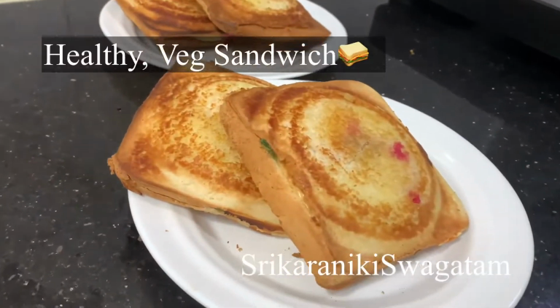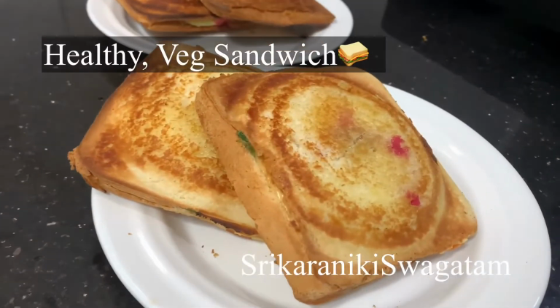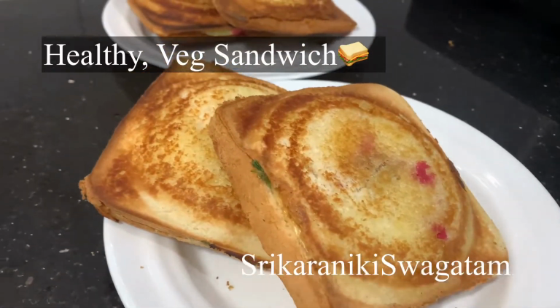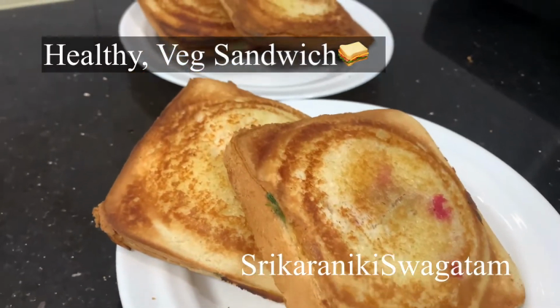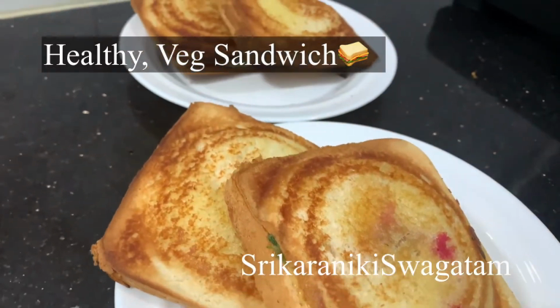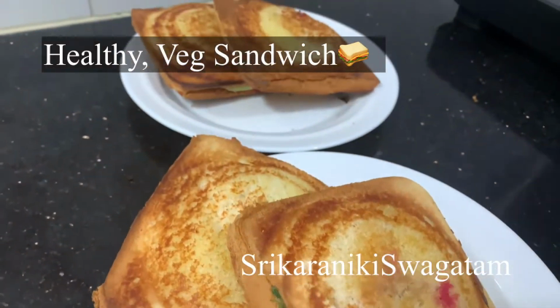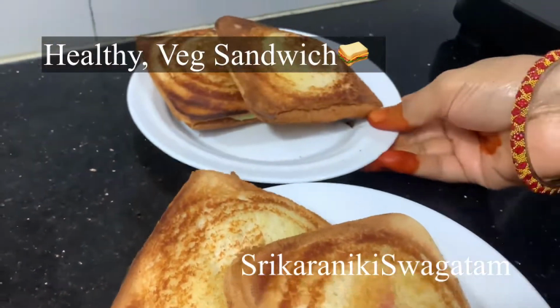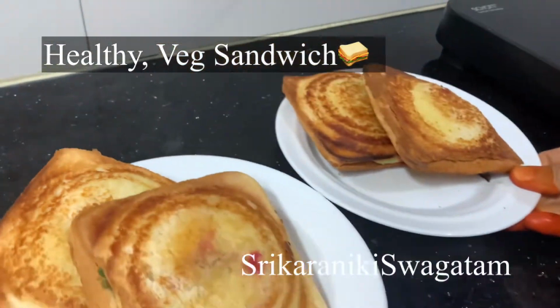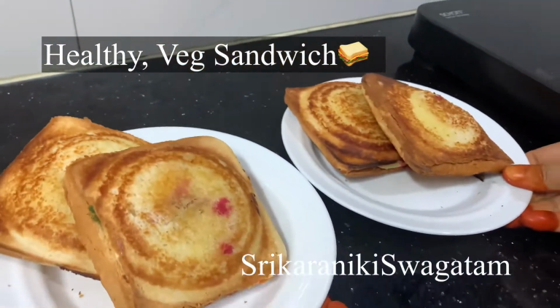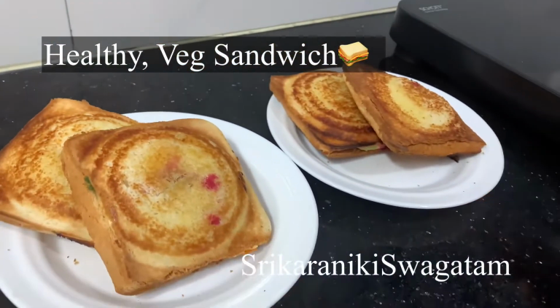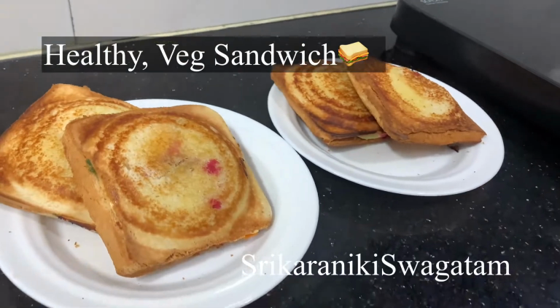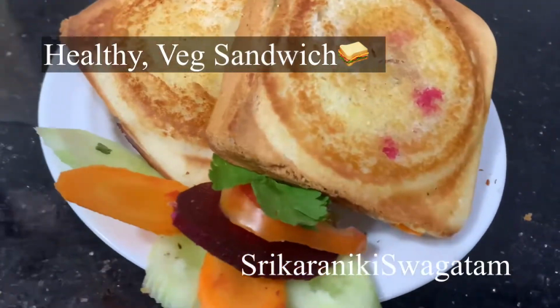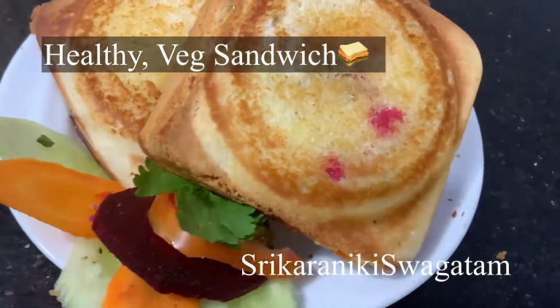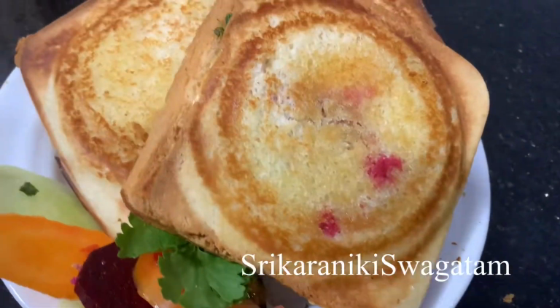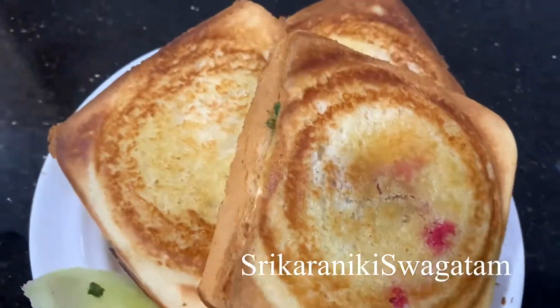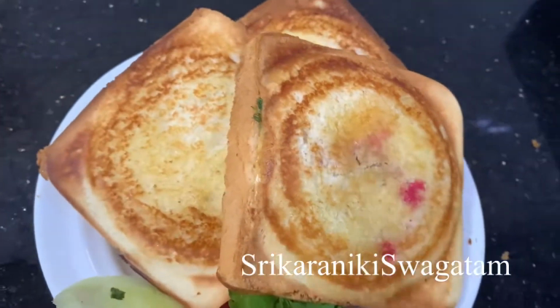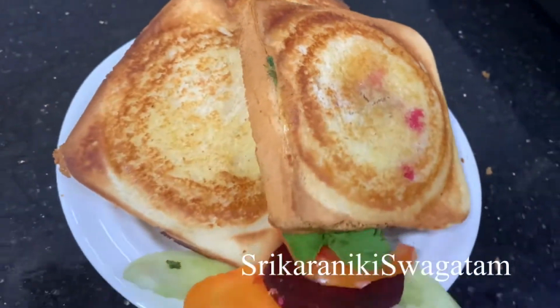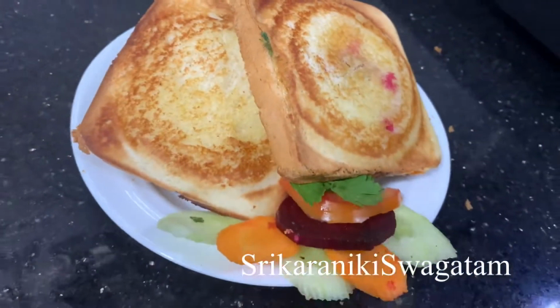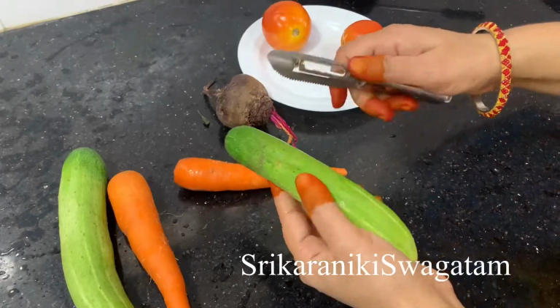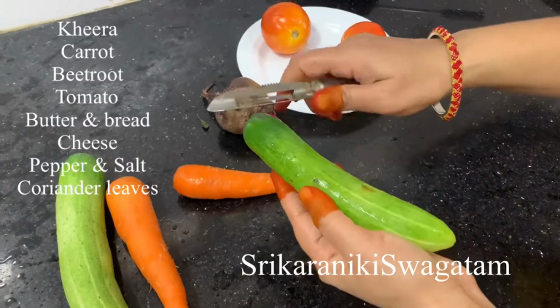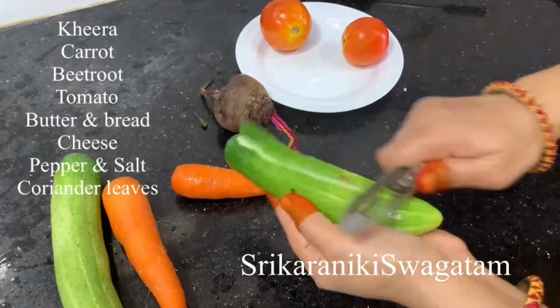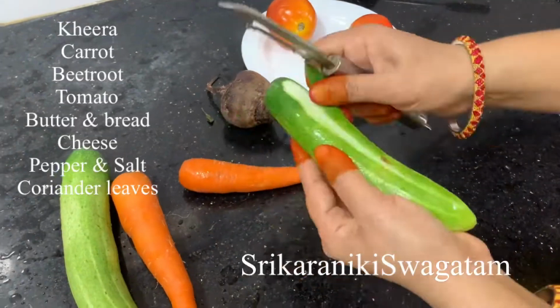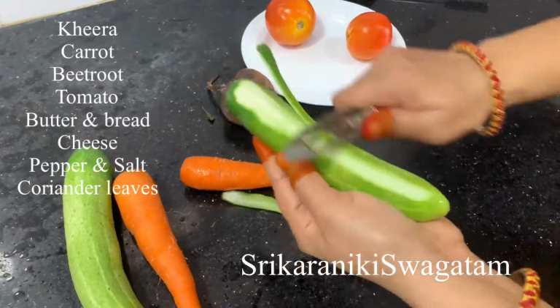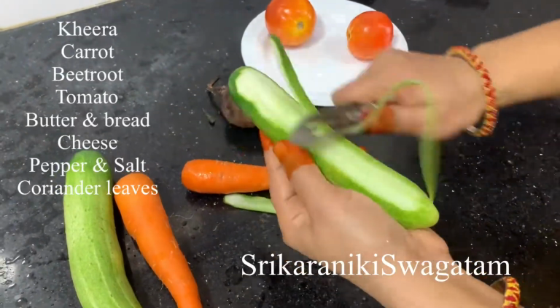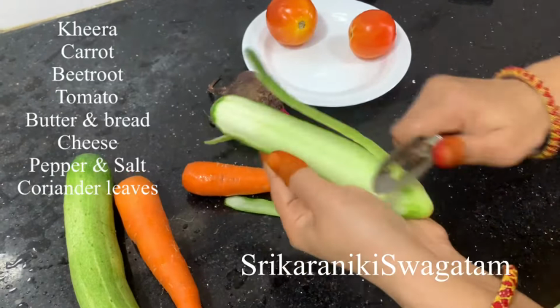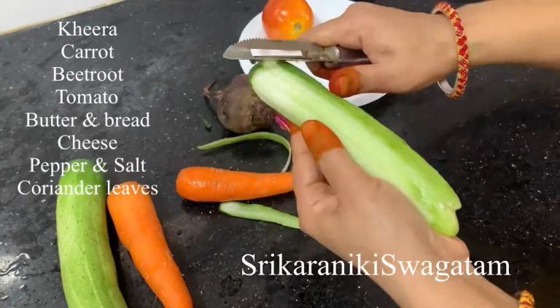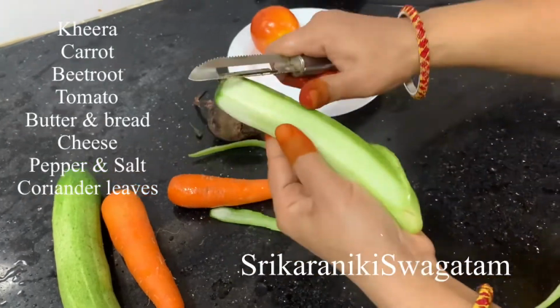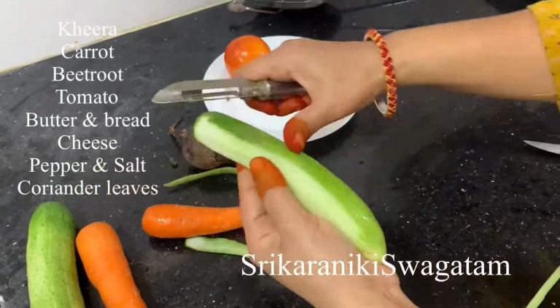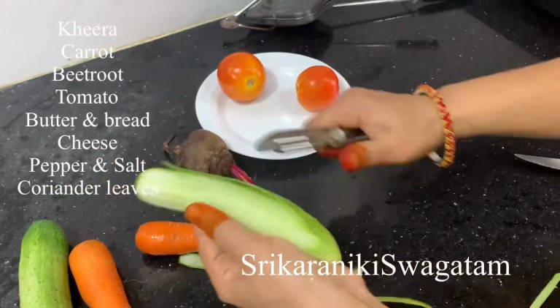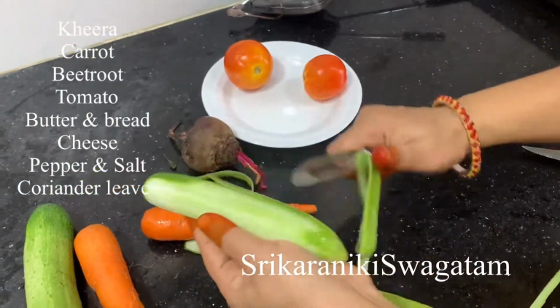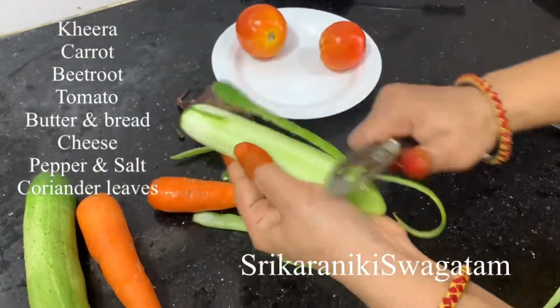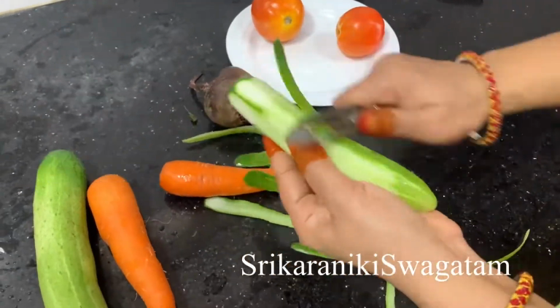We have a healthy recipe that takes about 2 minutes. It's a simple, healthy recipe, and we will try a good snack.